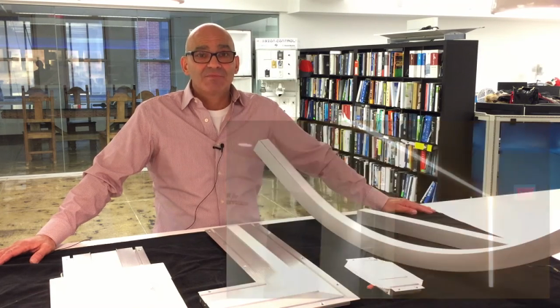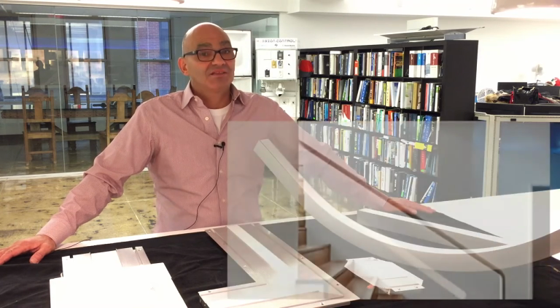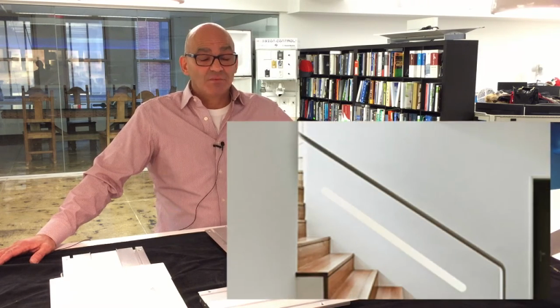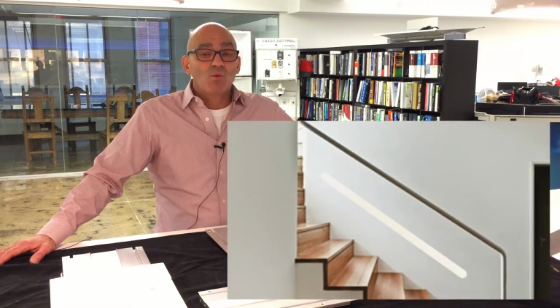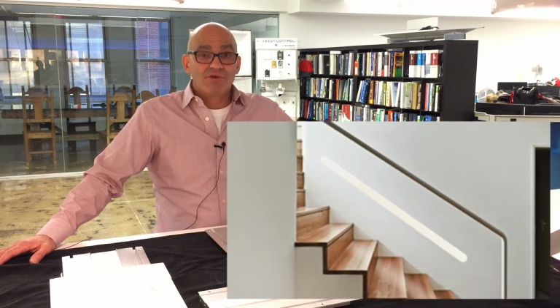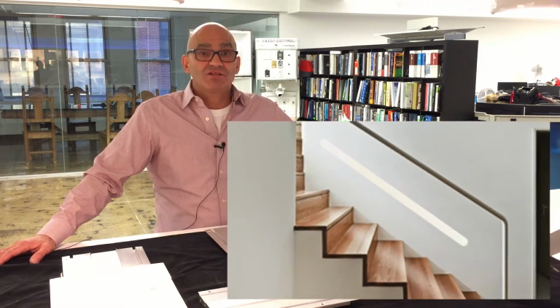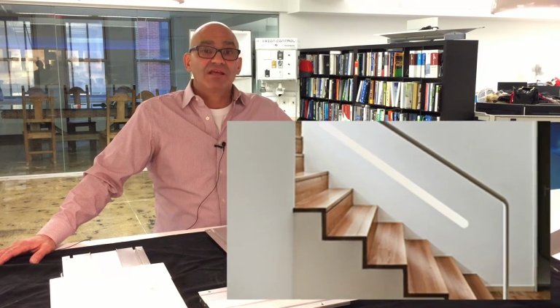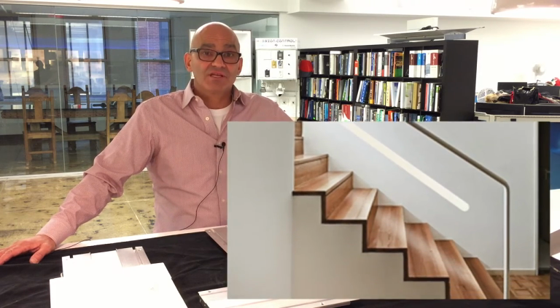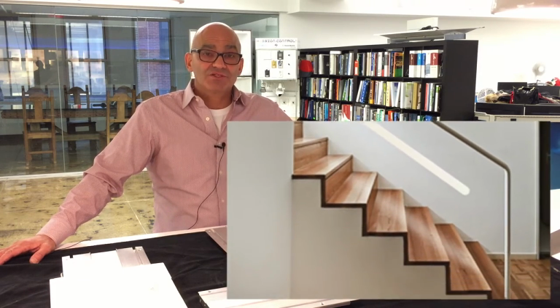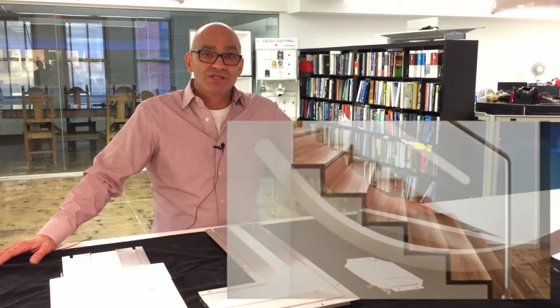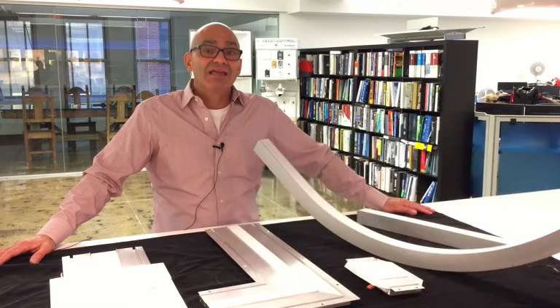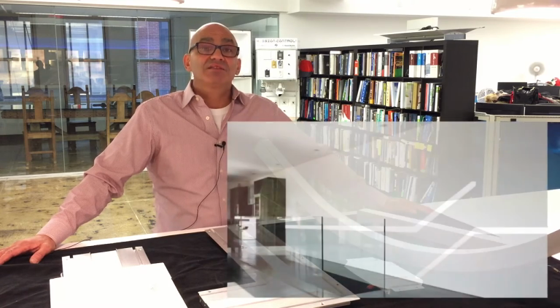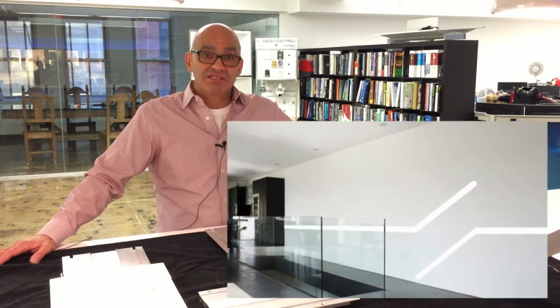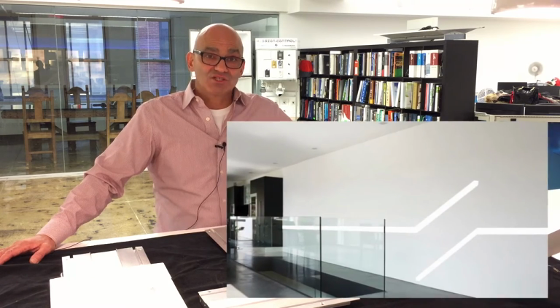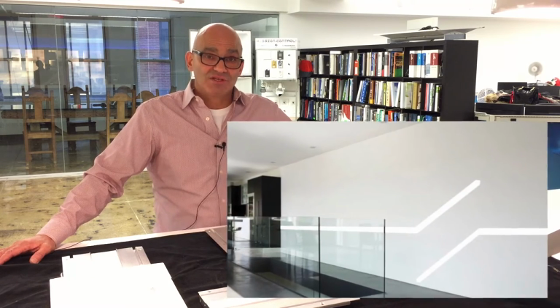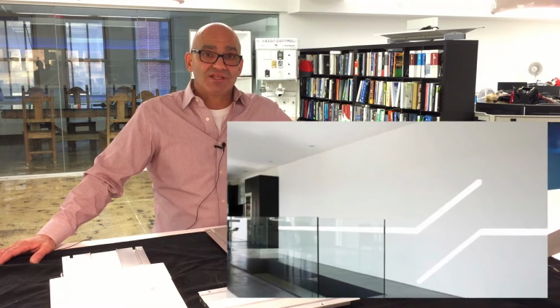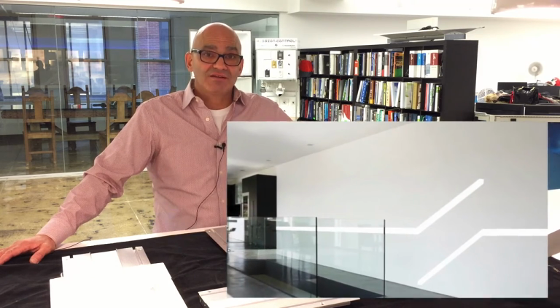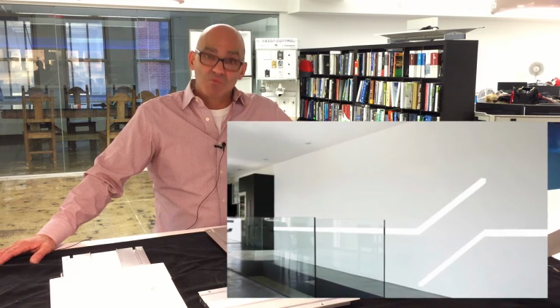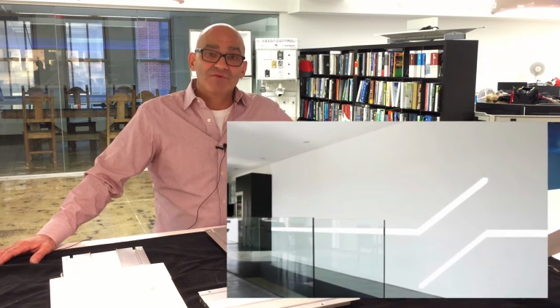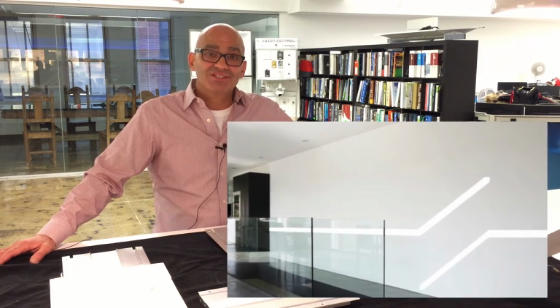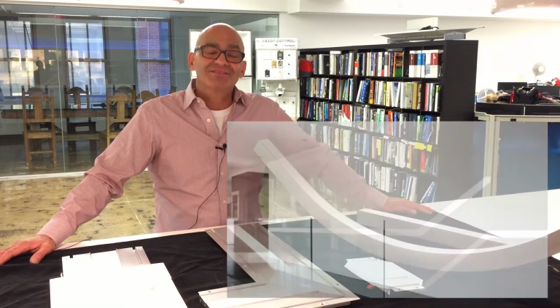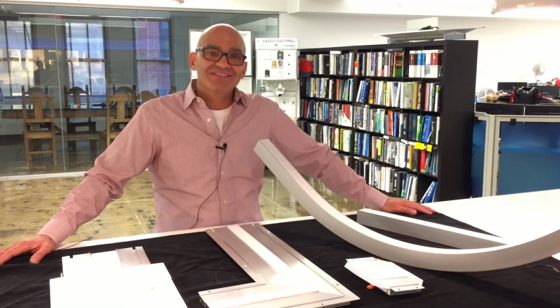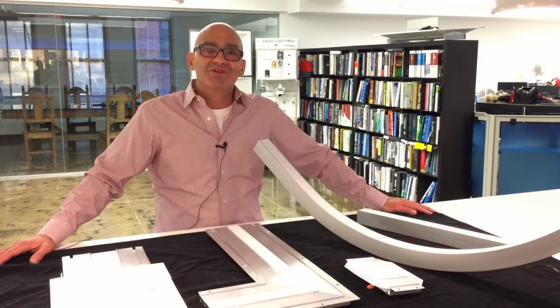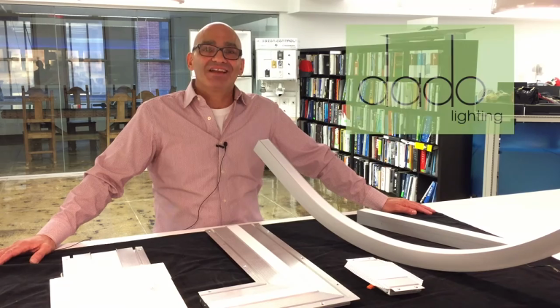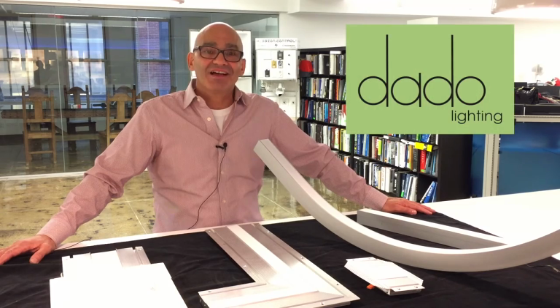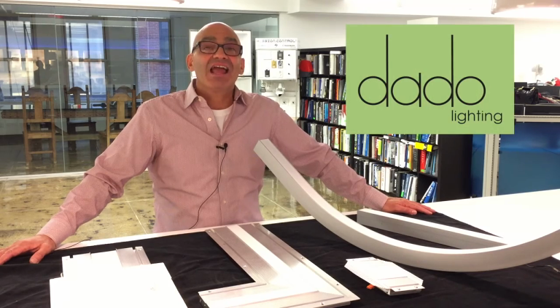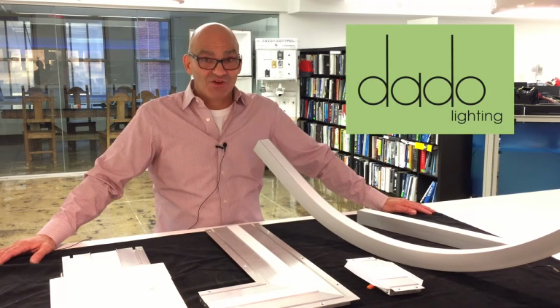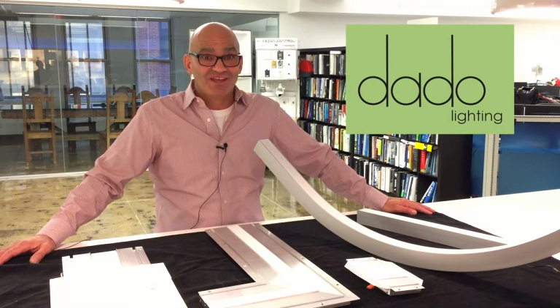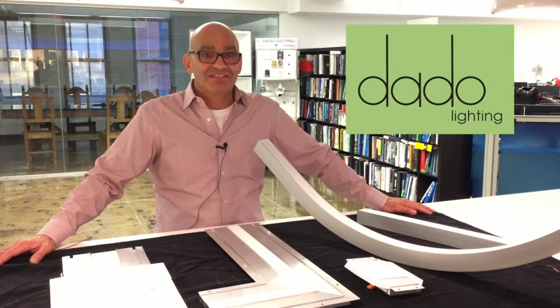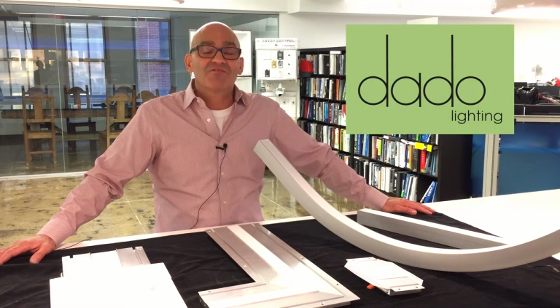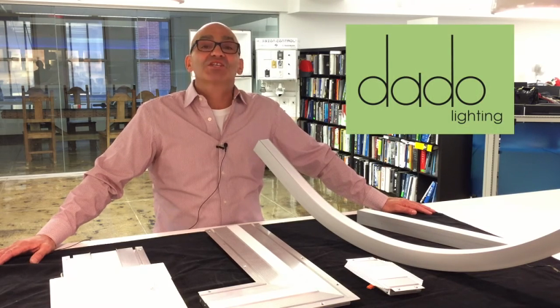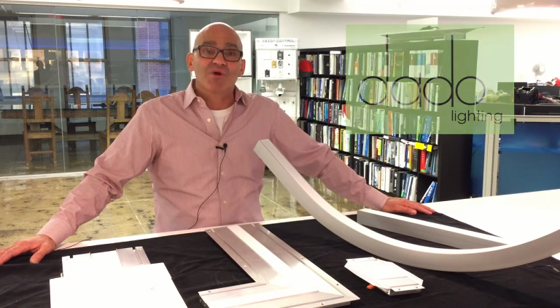It's available in a wide range of Kelvin temperatures and needs to be seen to truly understand. For more information, visit Dato Lighting online and don't forget to see our friends at Good Mart.